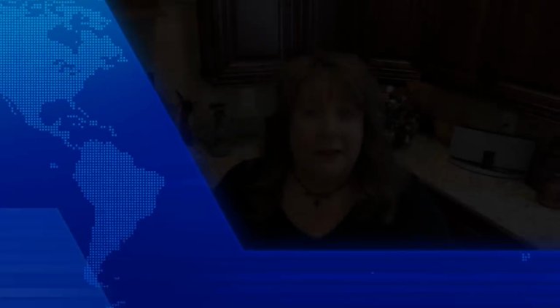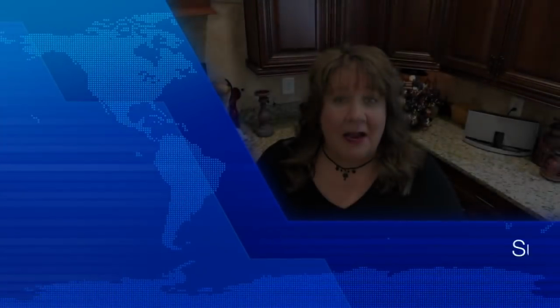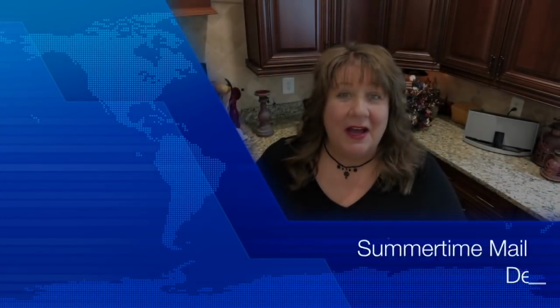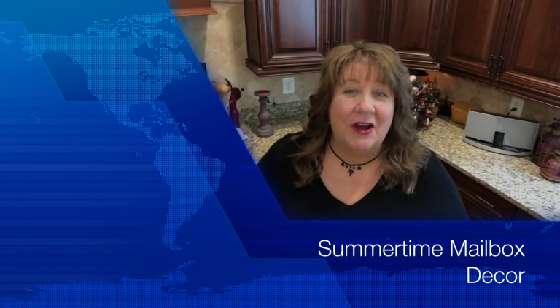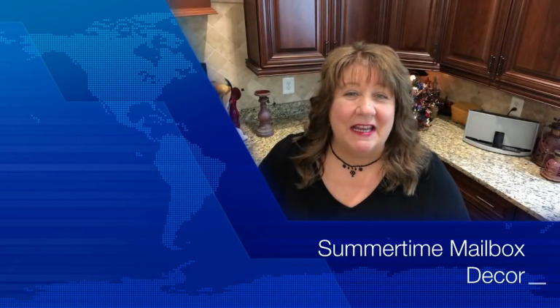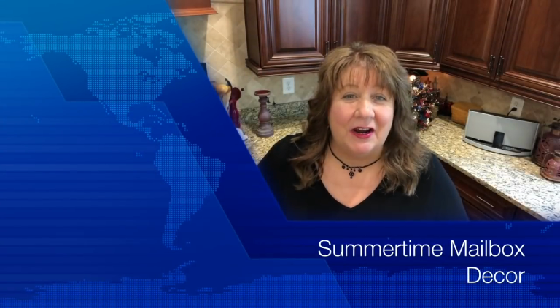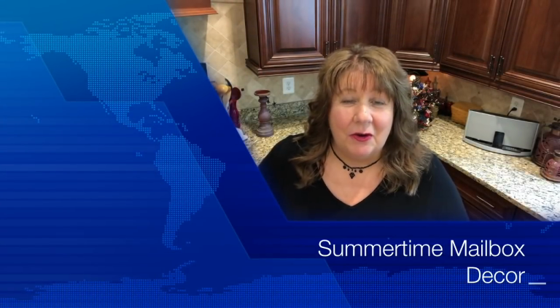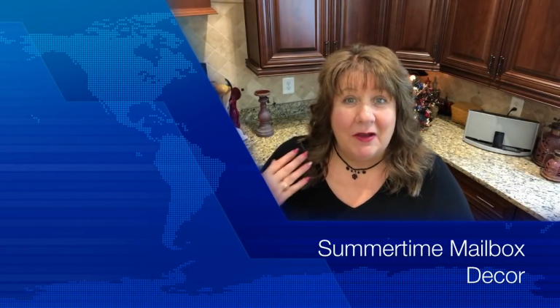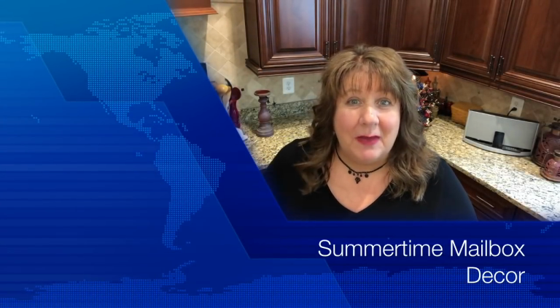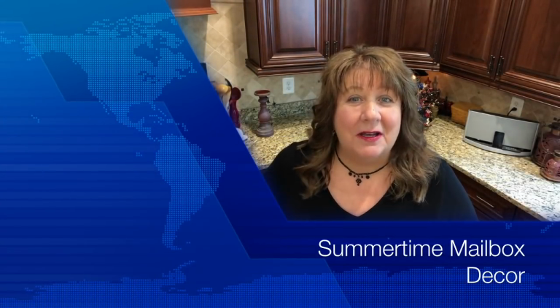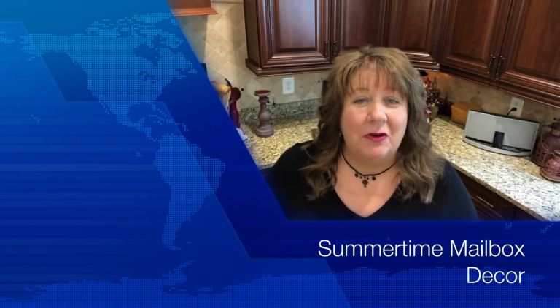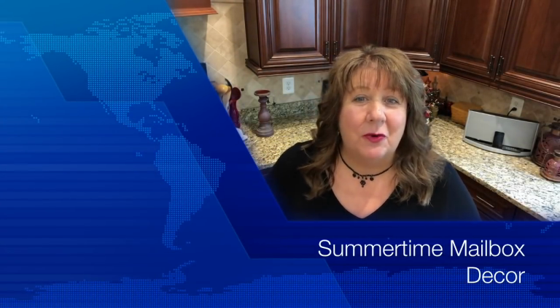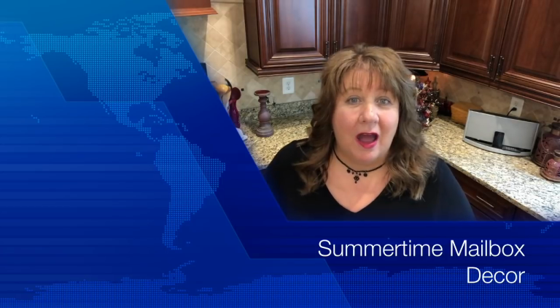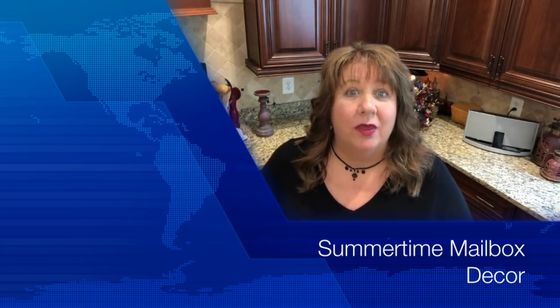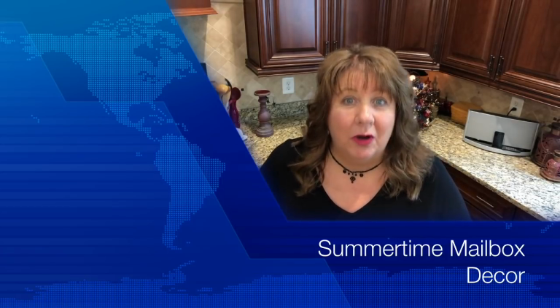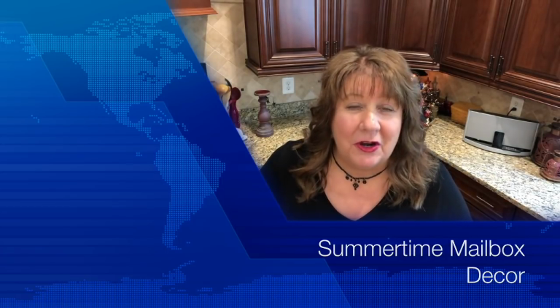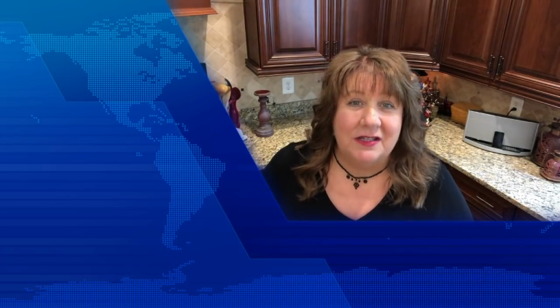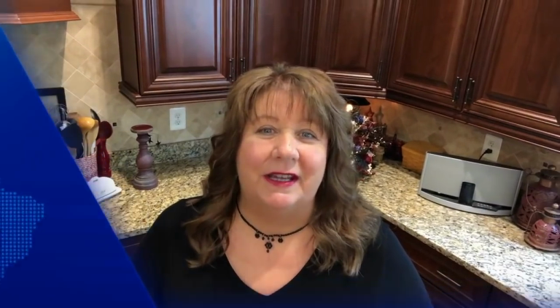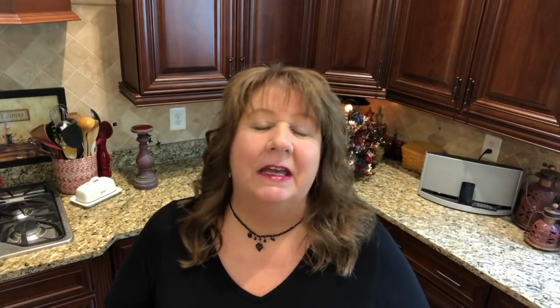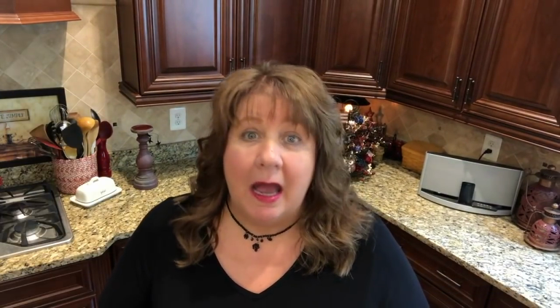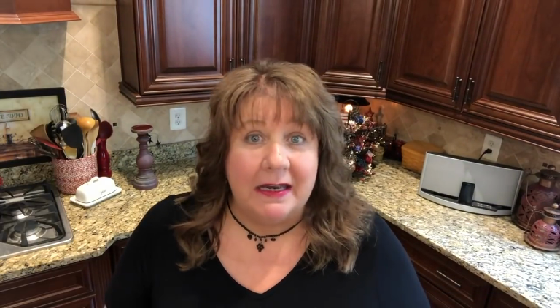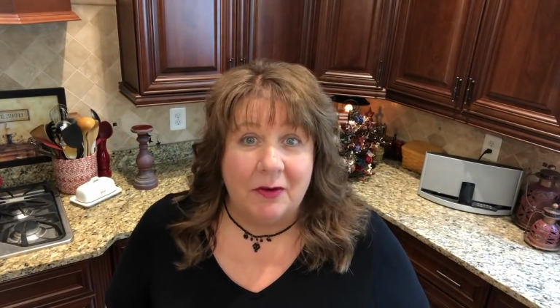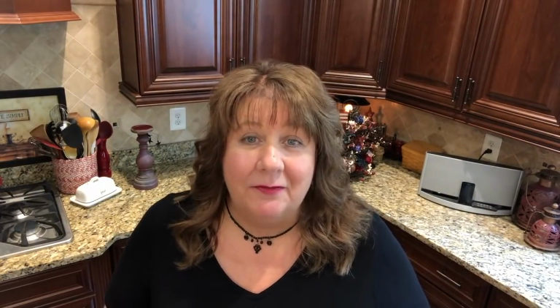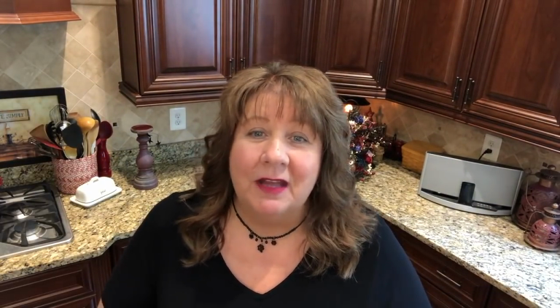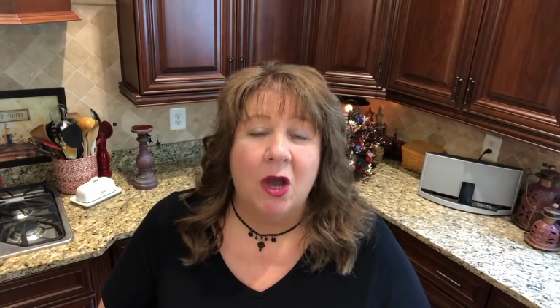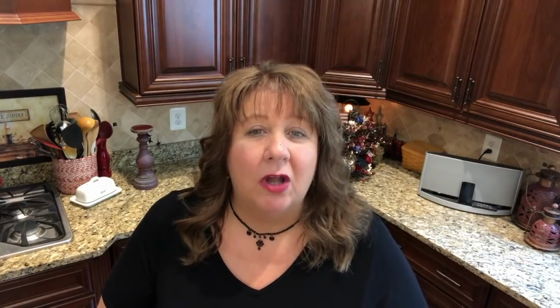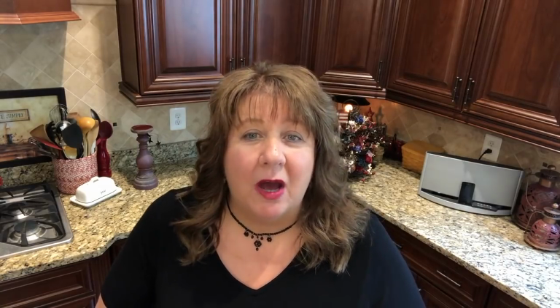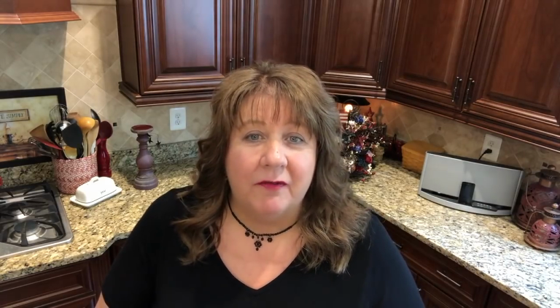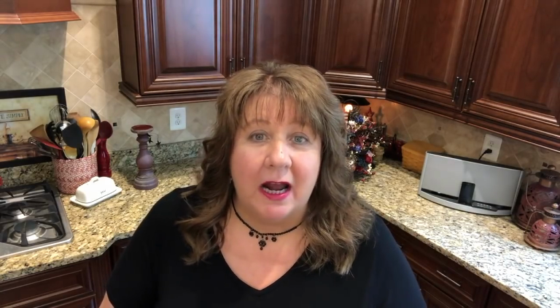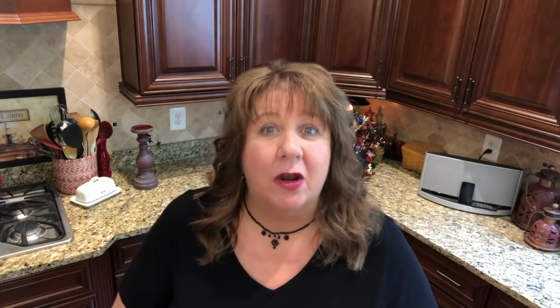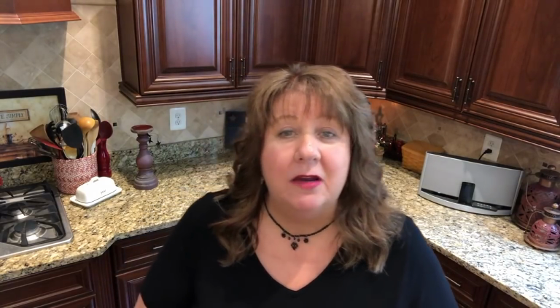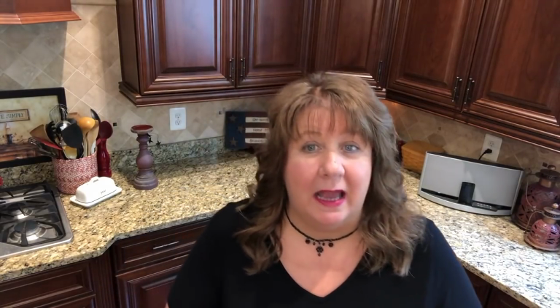Hi everyone, Arlen here. Welcome back to my Country Craft Corner. How in the world are you guys doing today? Happy Monday everyone. I hope that all is well with everyone and that you had a great weekend.